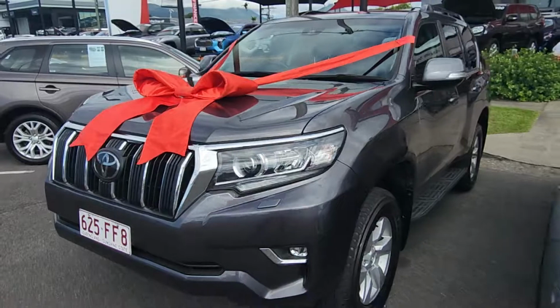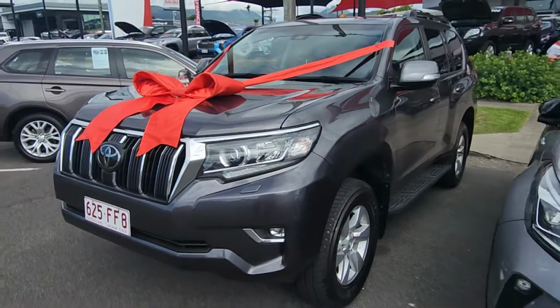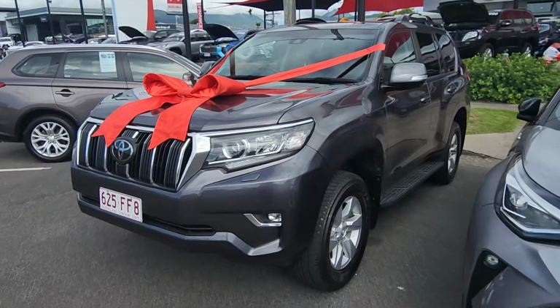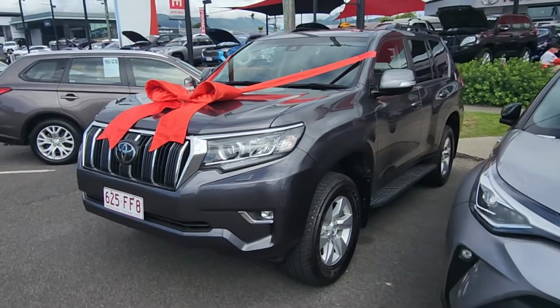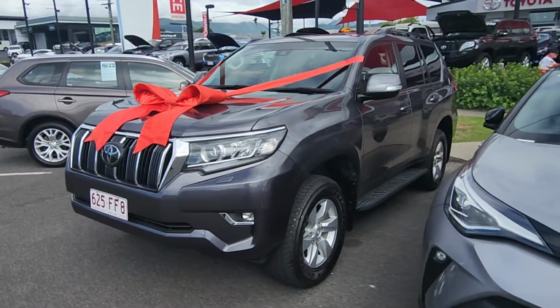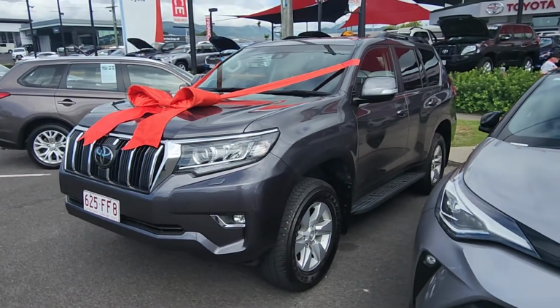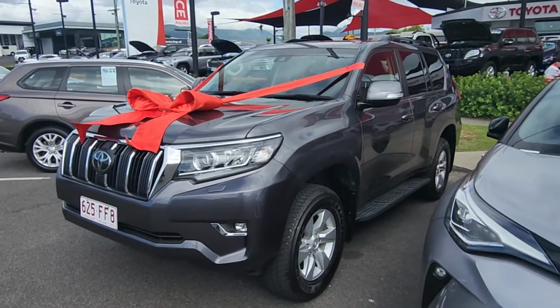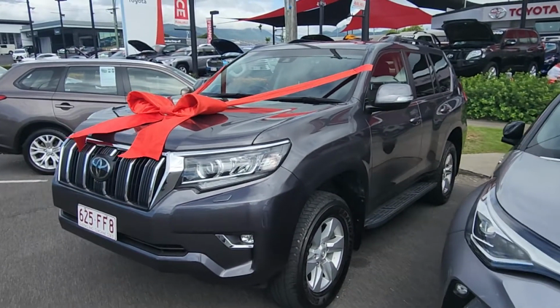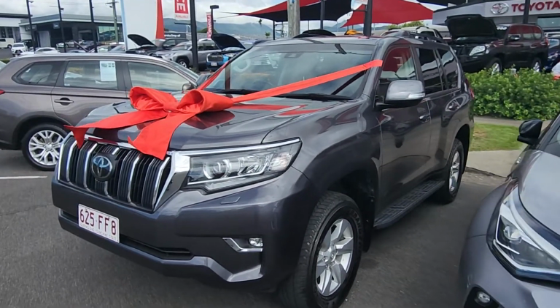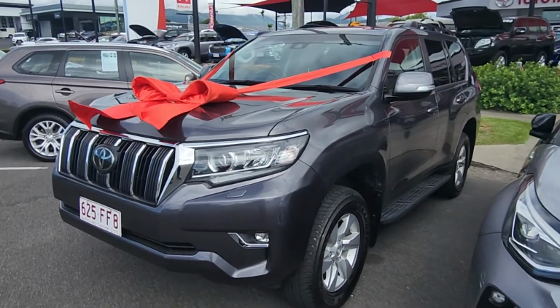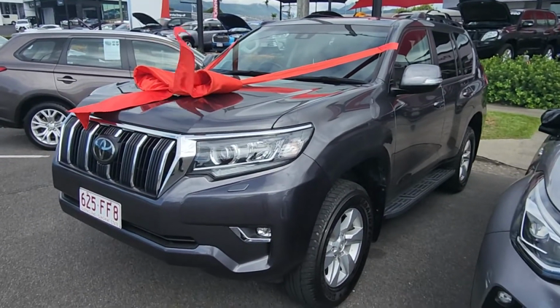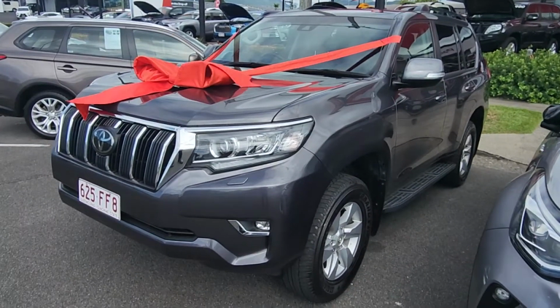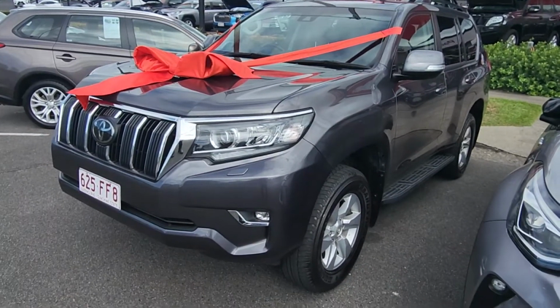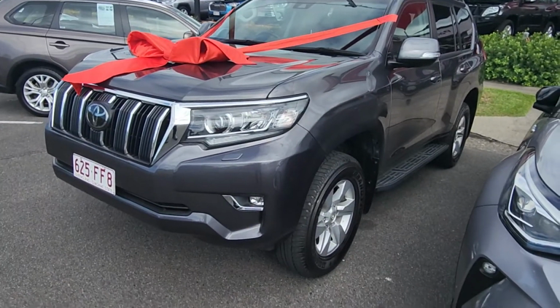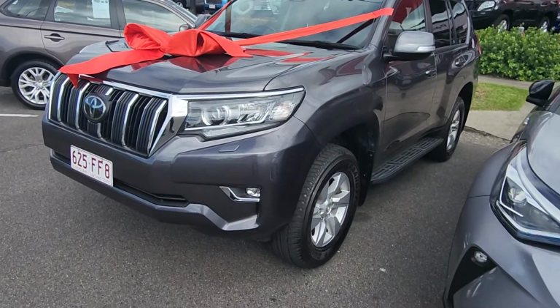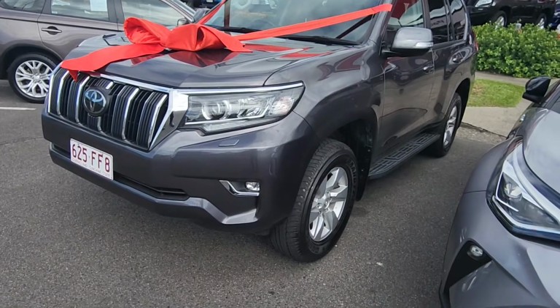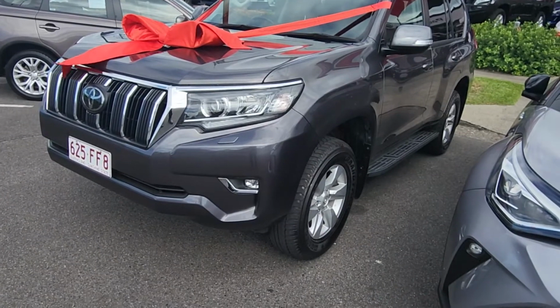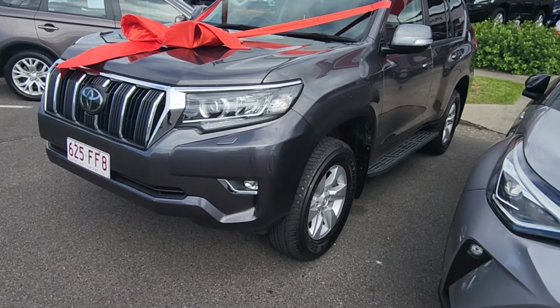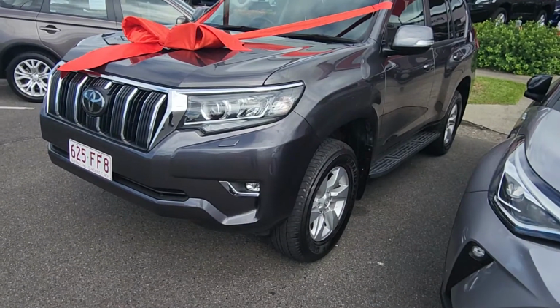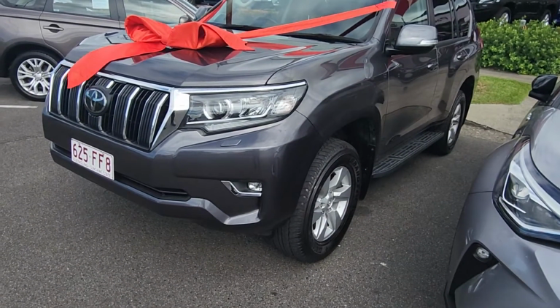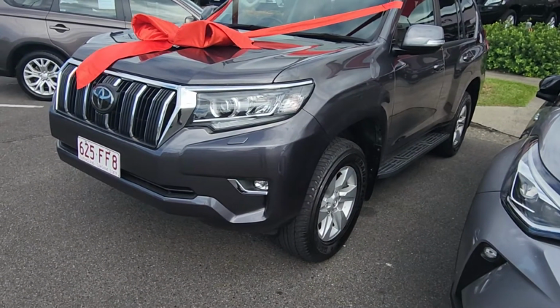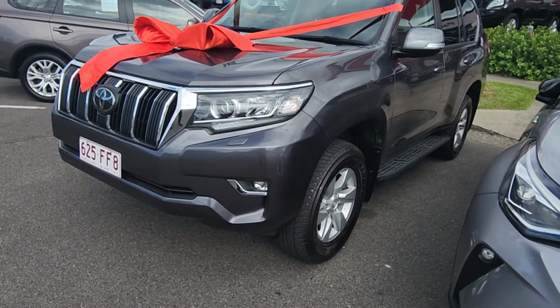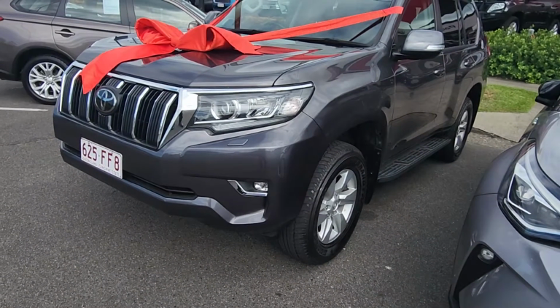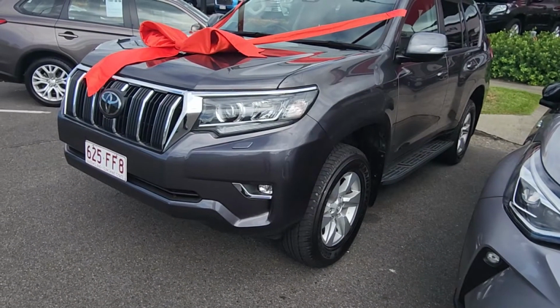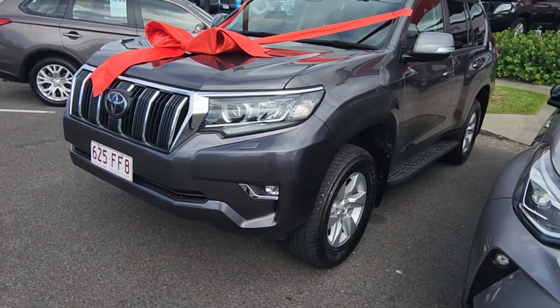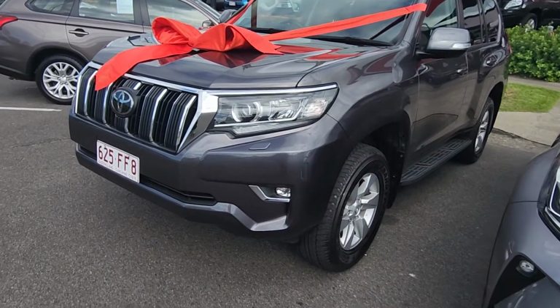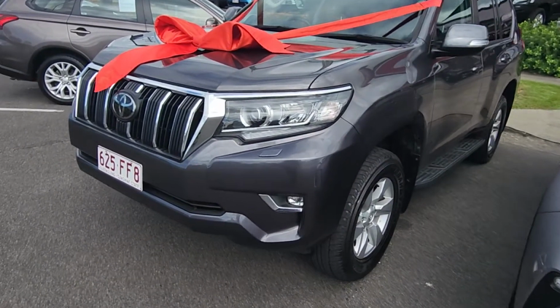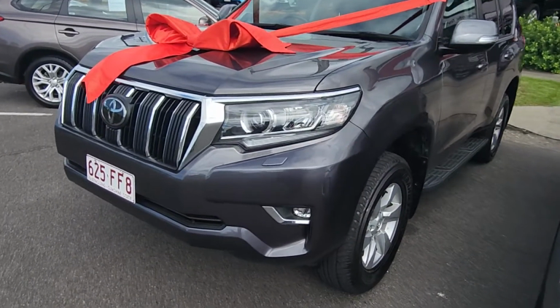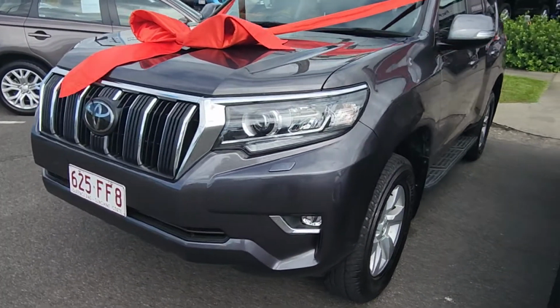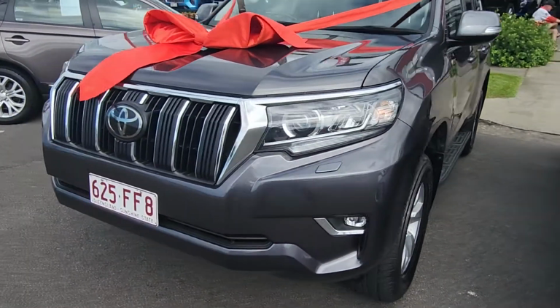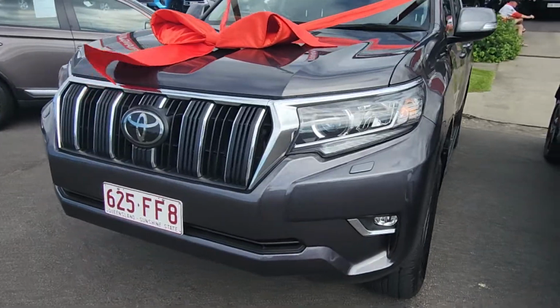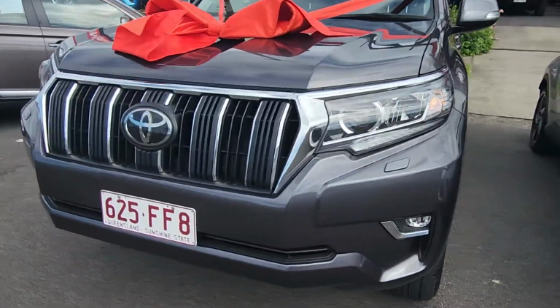Hey Justine, this is Braden from Pacific Toyota. Congratulations again on your new Toyota Prado — it's on its way, officially all ready to go. All the registration transfers, everything's been done. Thank you so much for choosing us again.